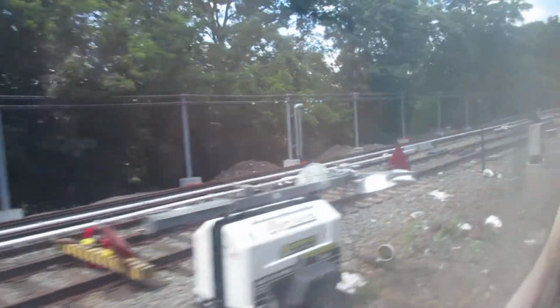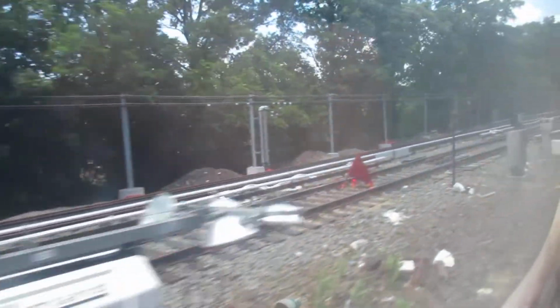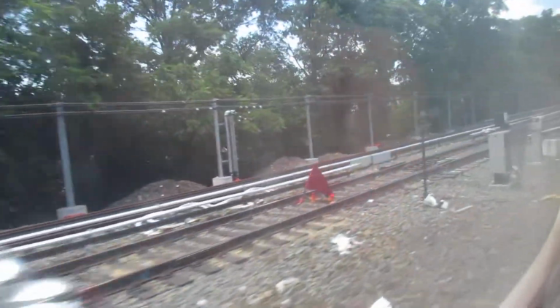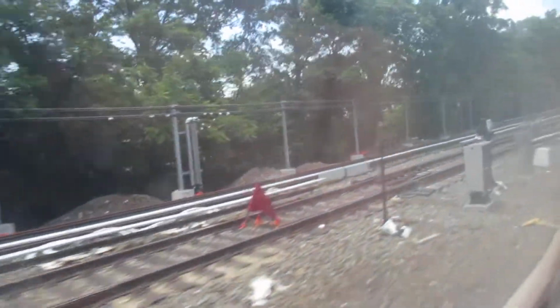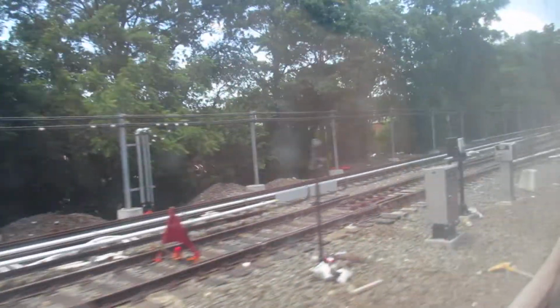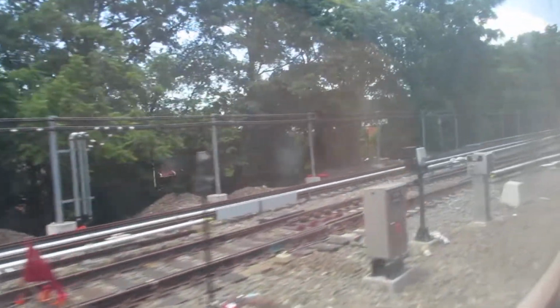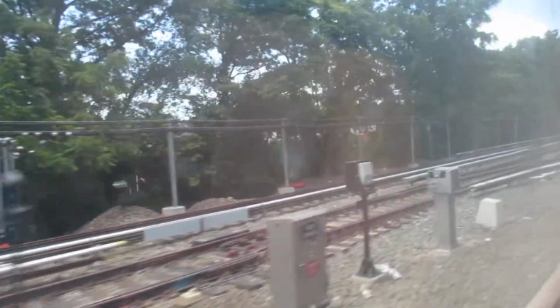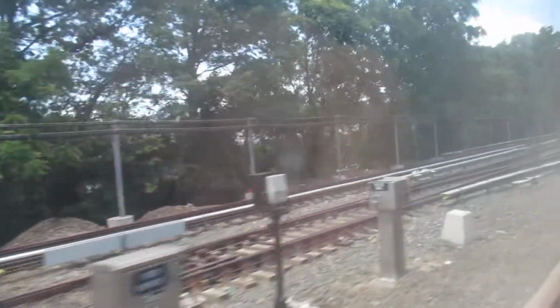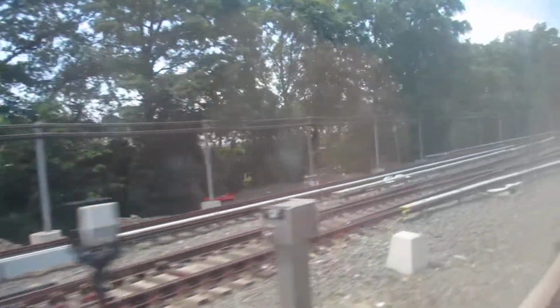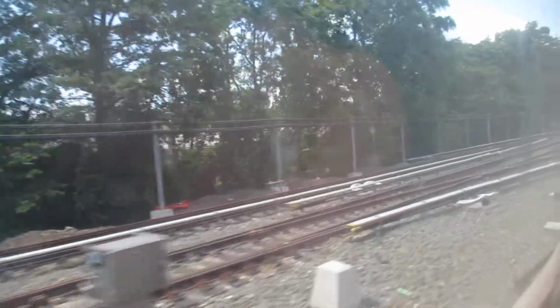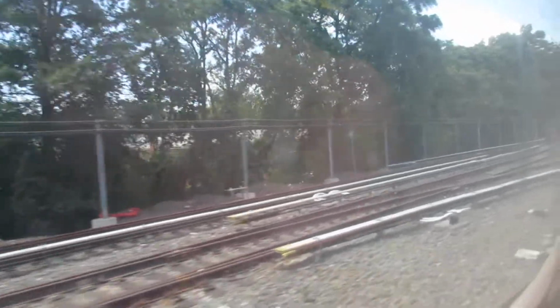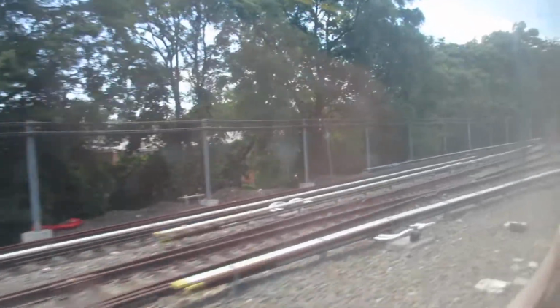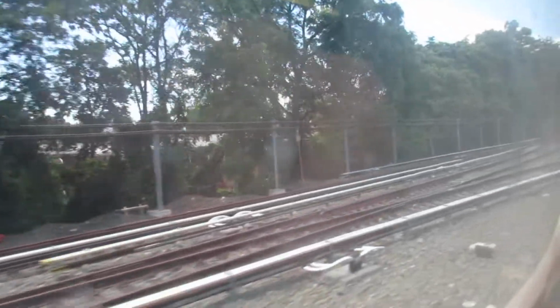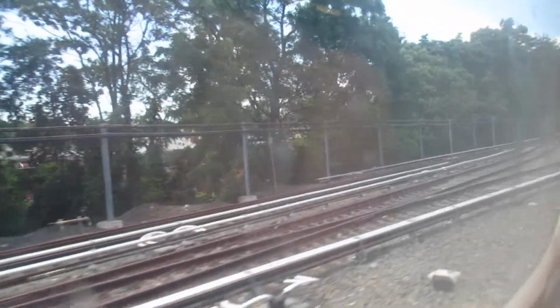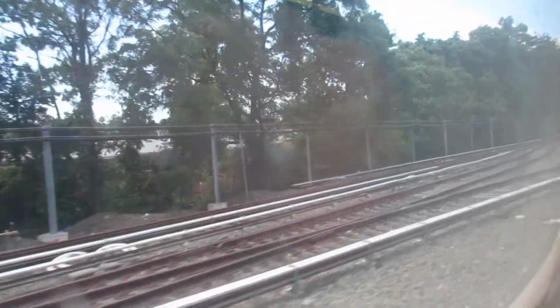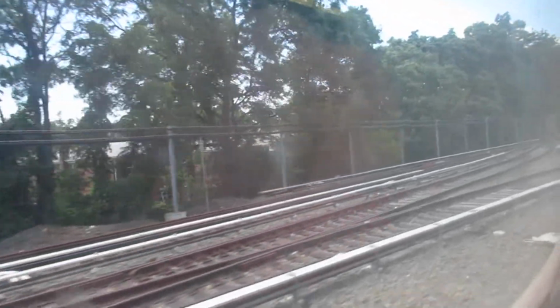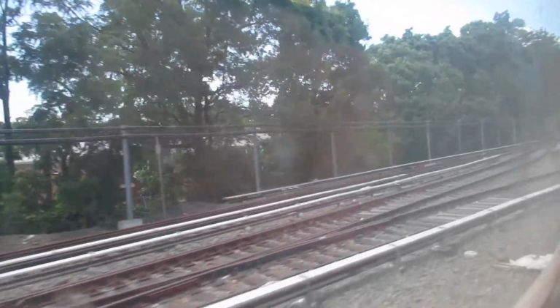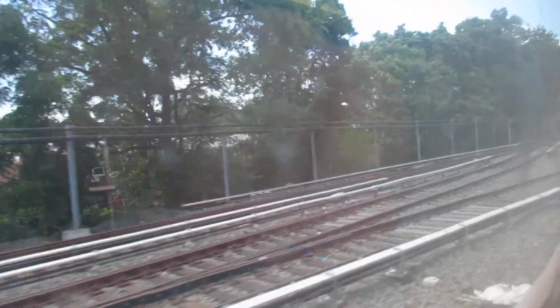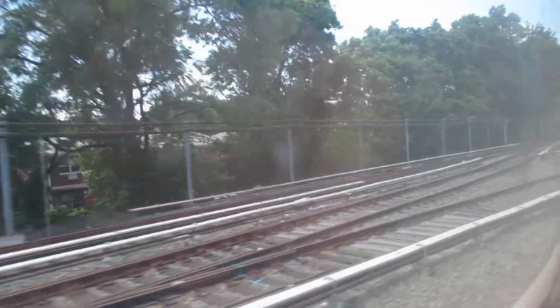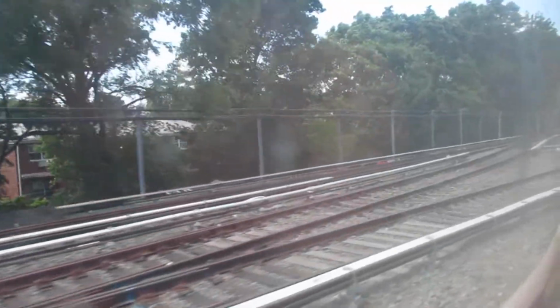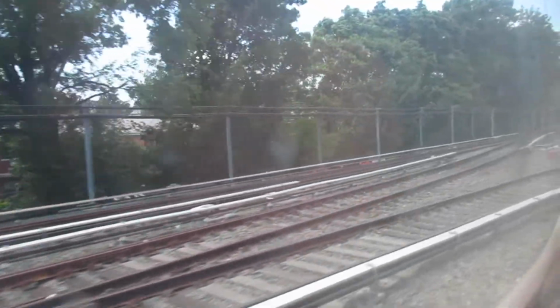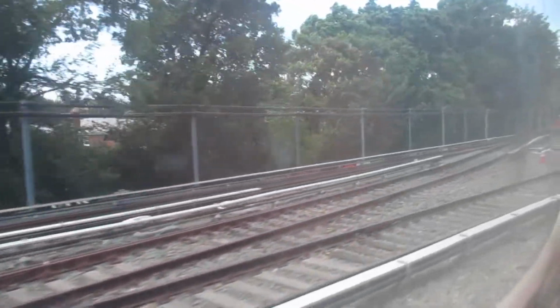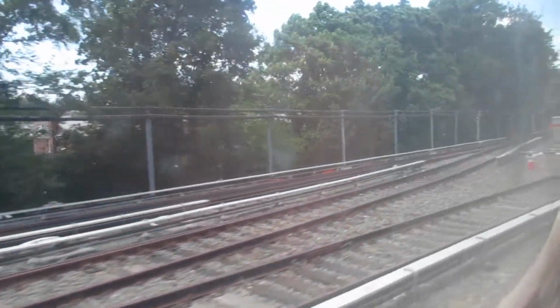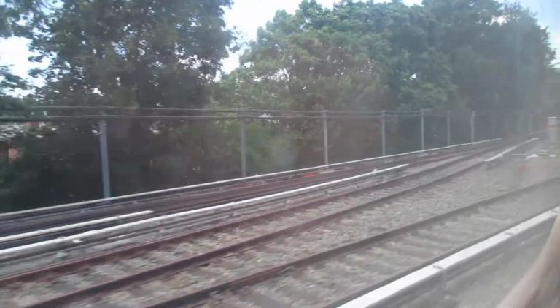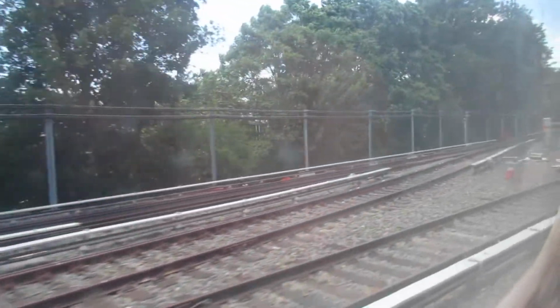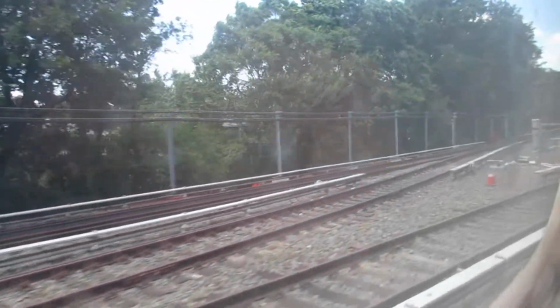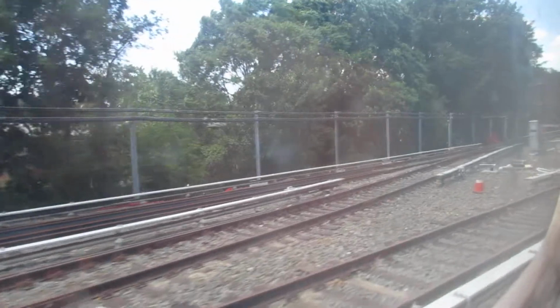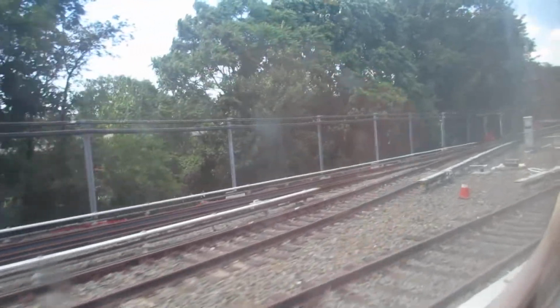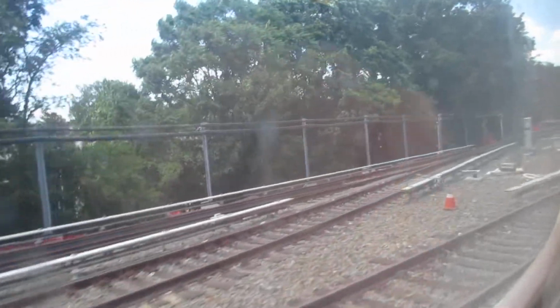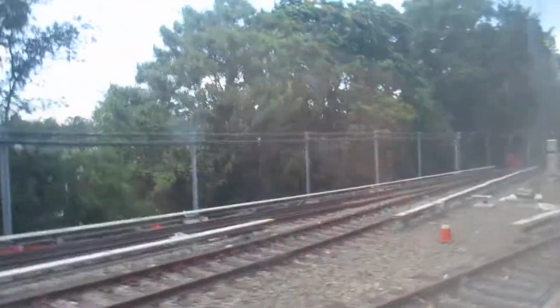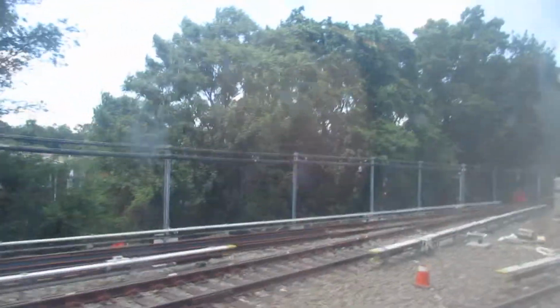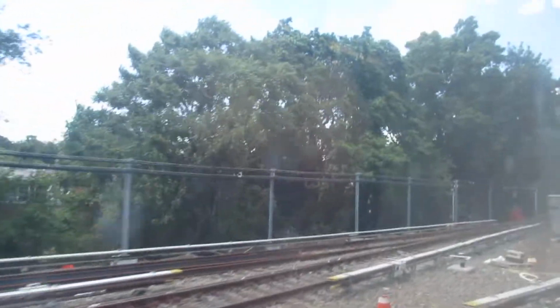Oh, they blocked that off. Yeah, they have a stub right here.